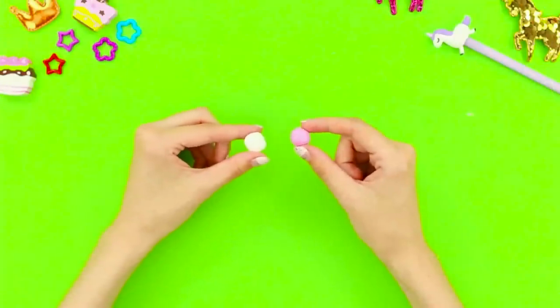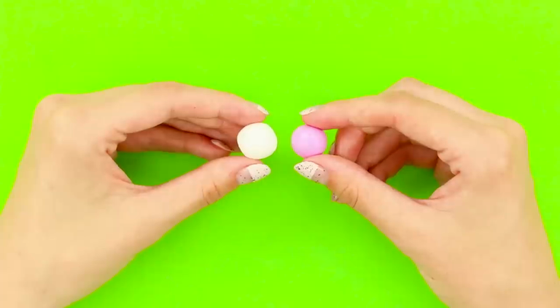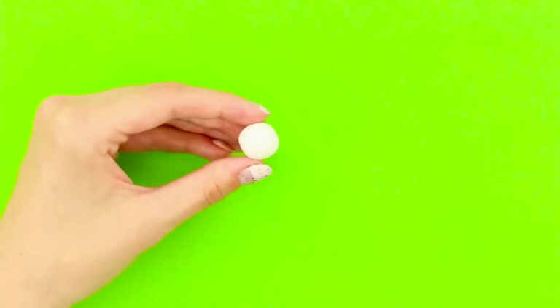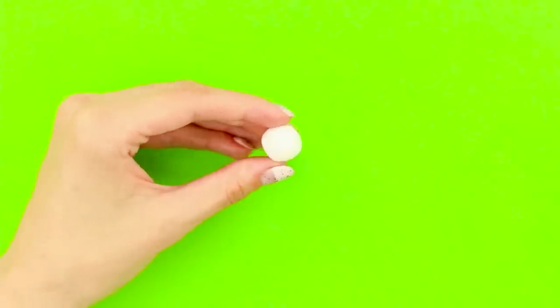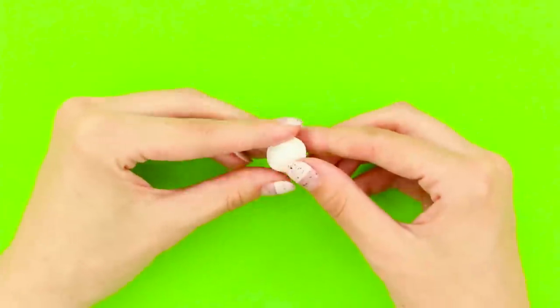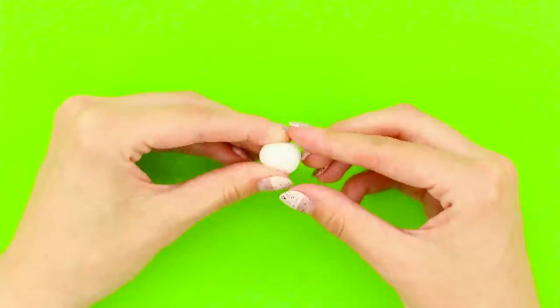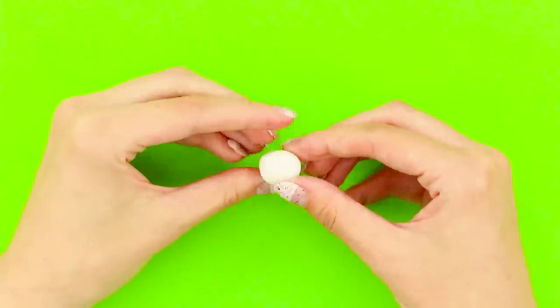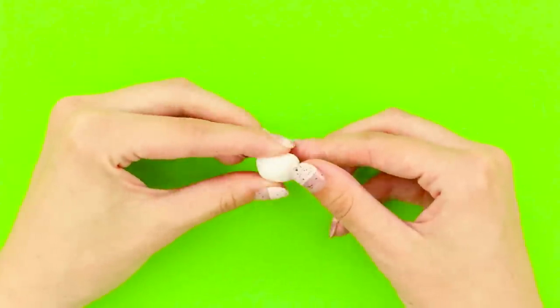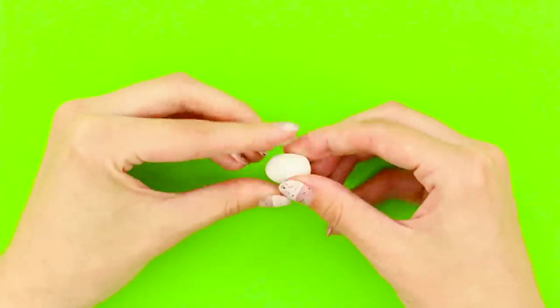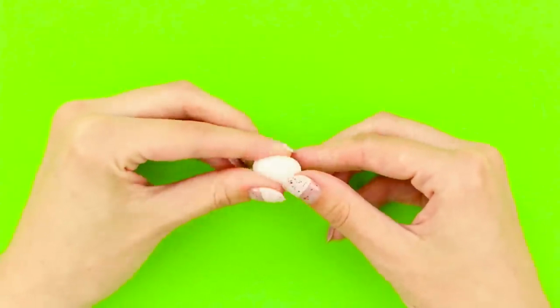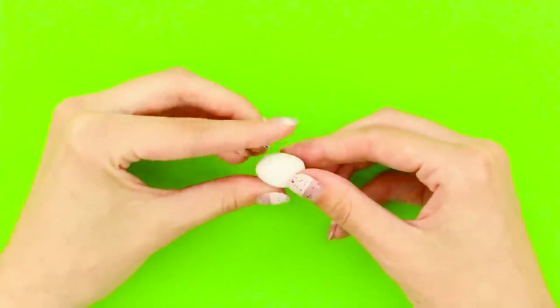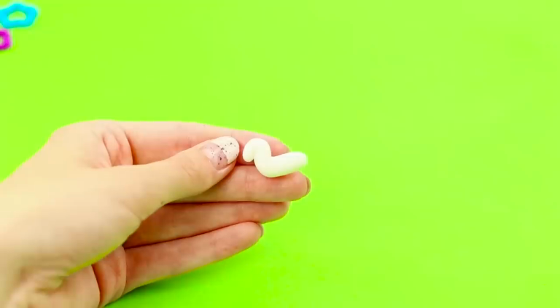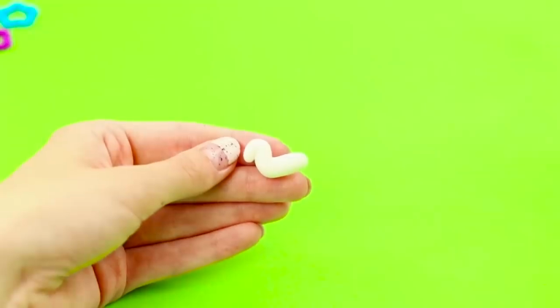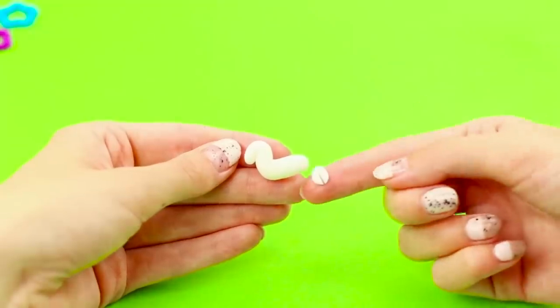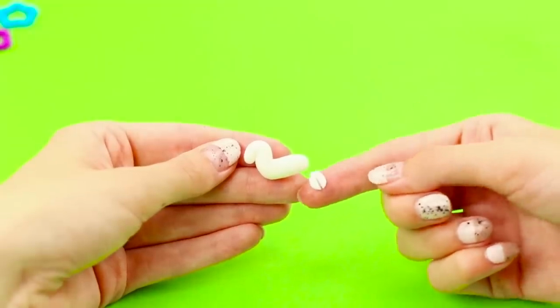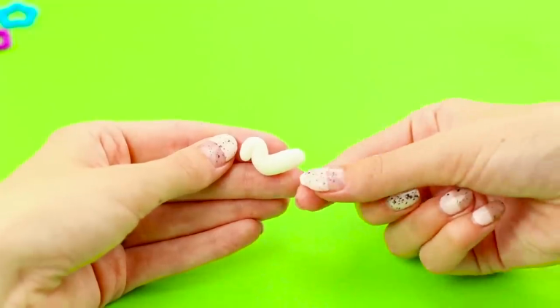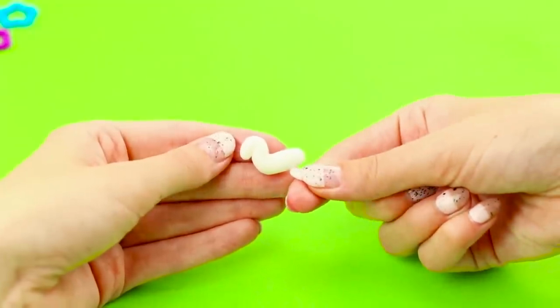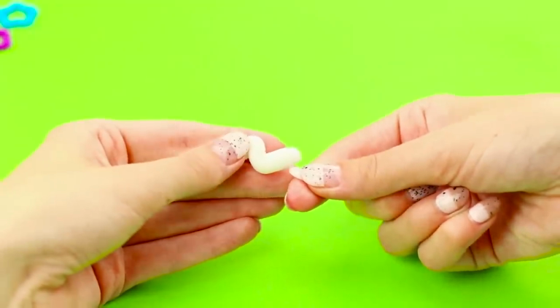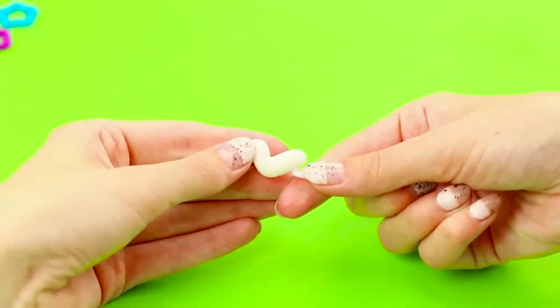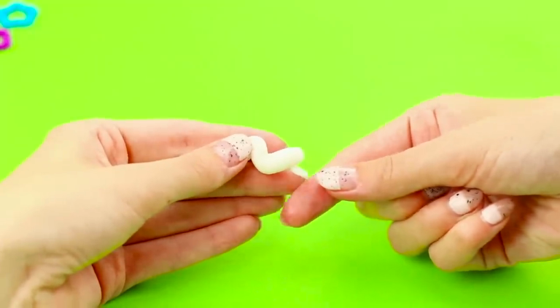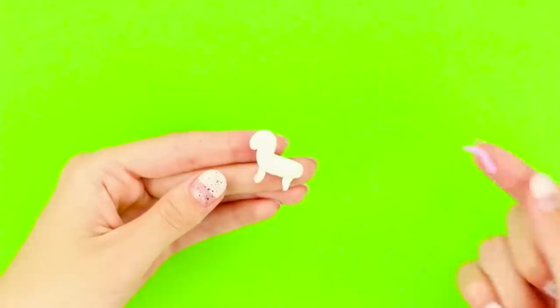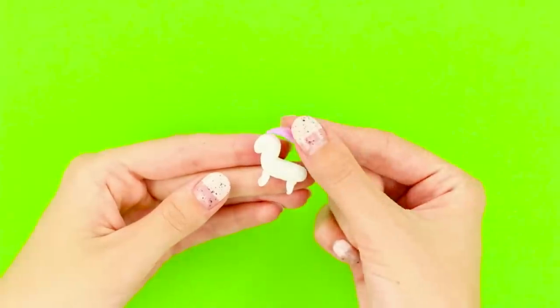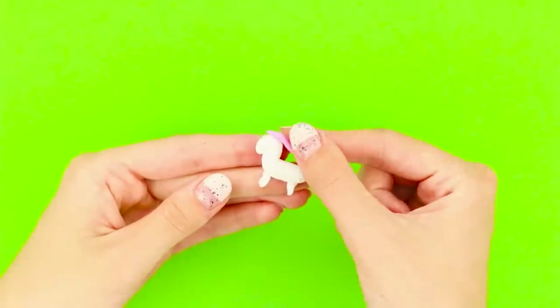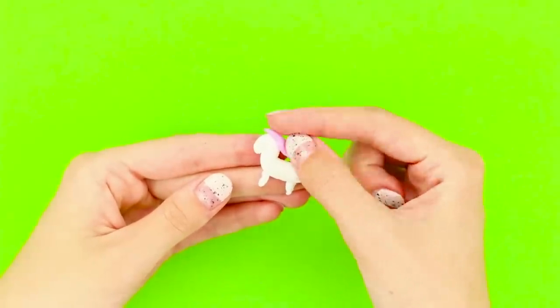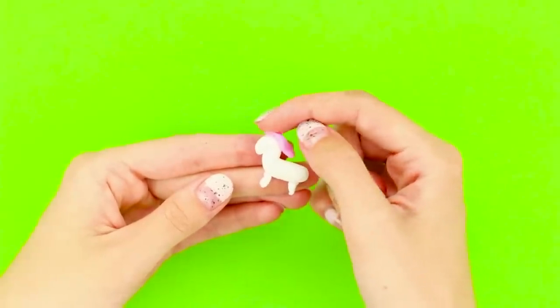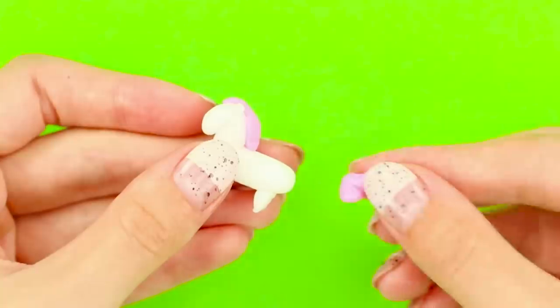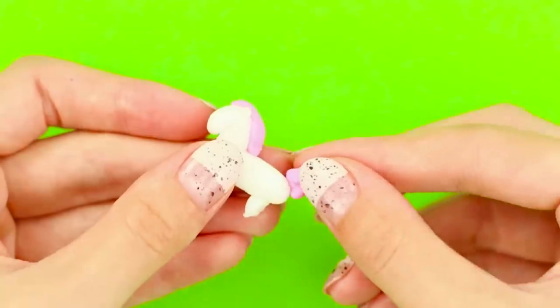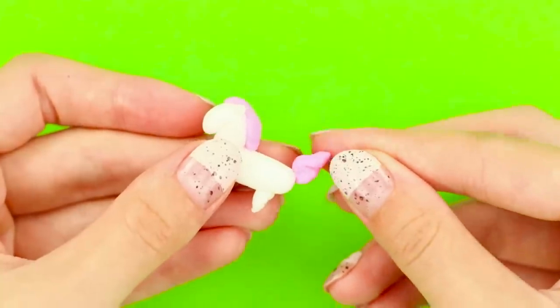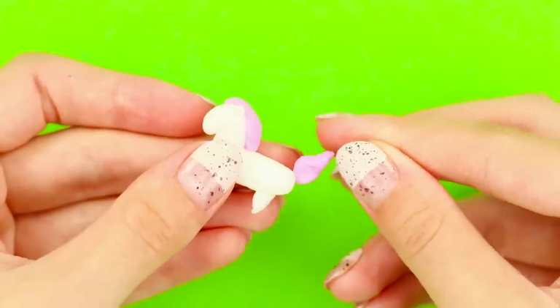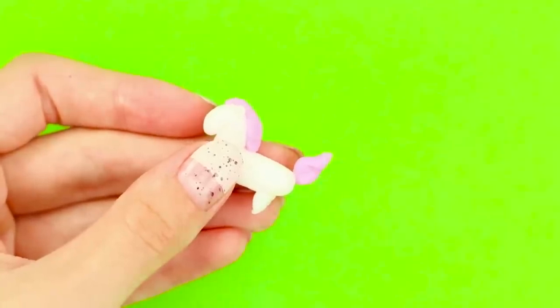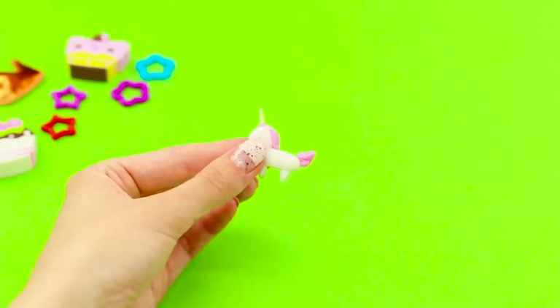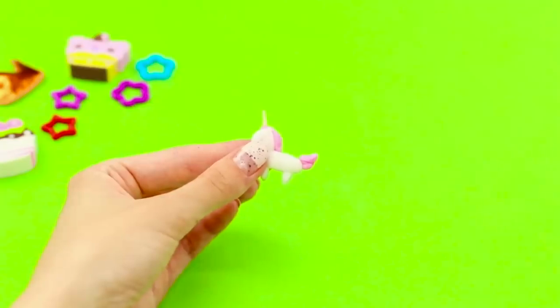For this idea, take multicolored light clay. Roll it into a shape like this. Attach legs to it. A pink mane, a tail, and a horn. What a cute unicorn!